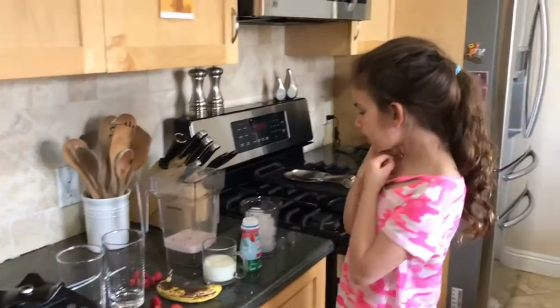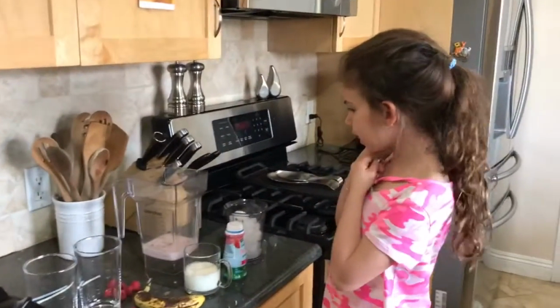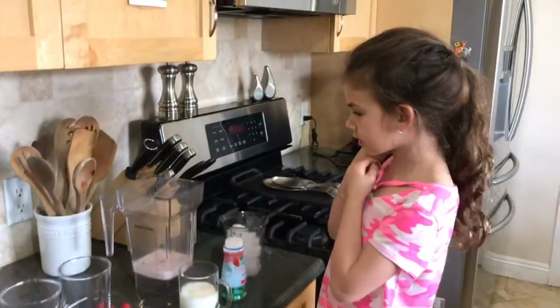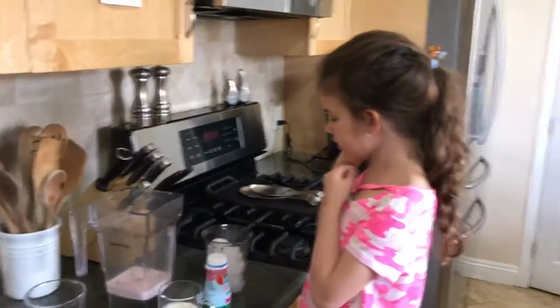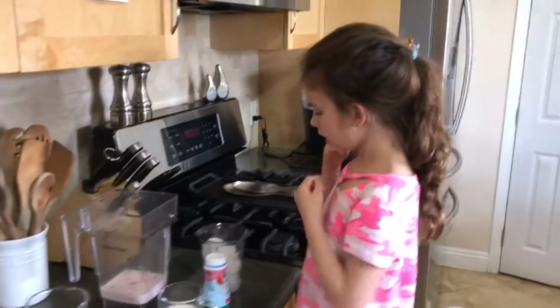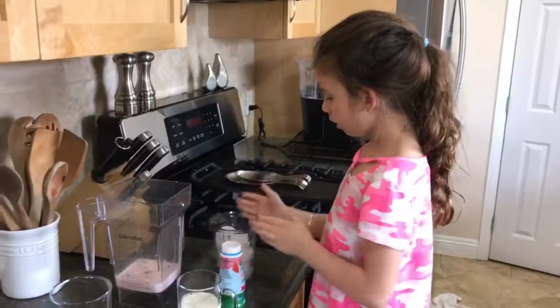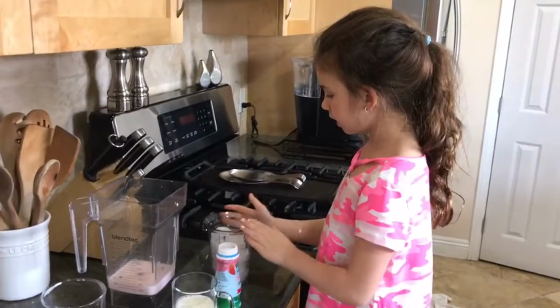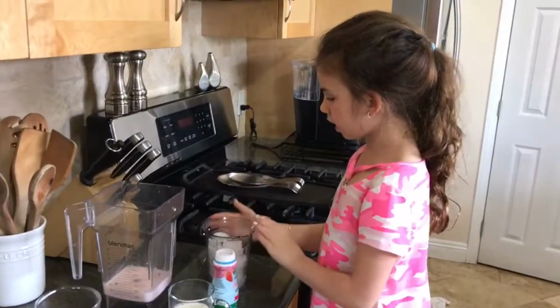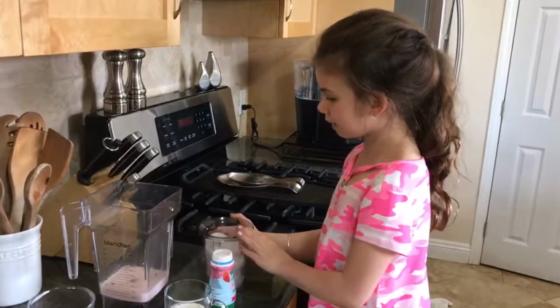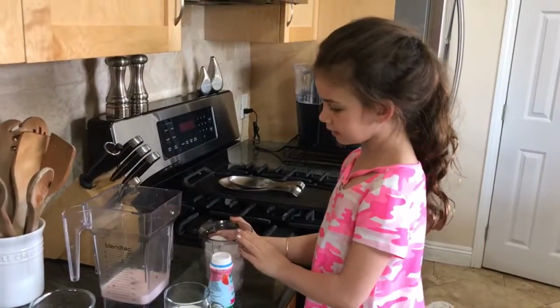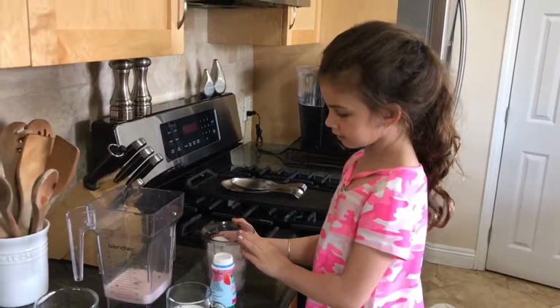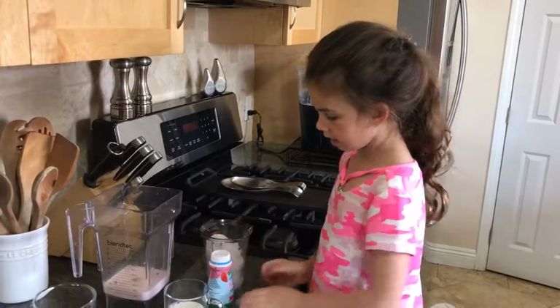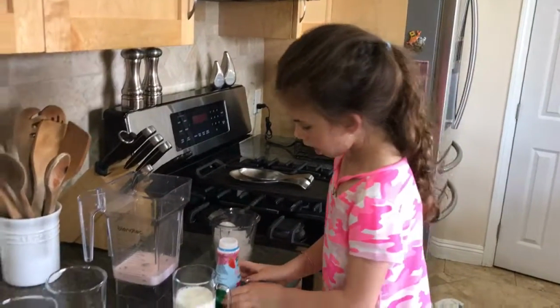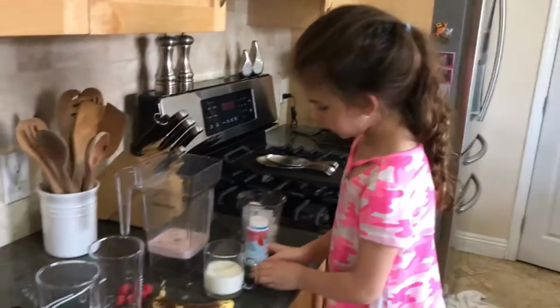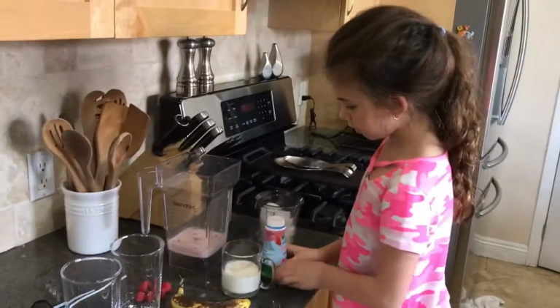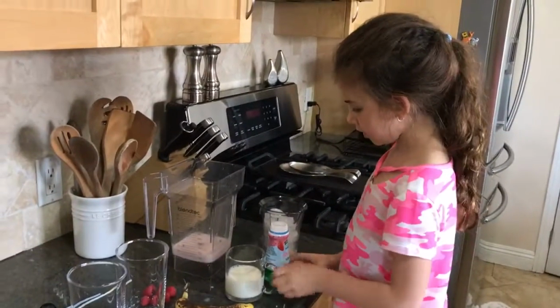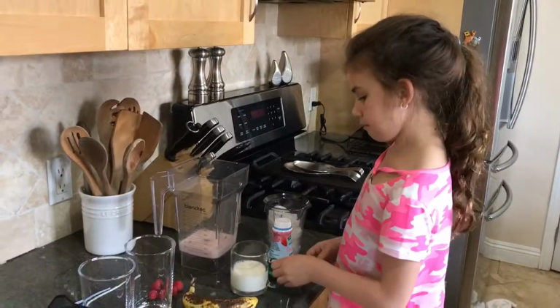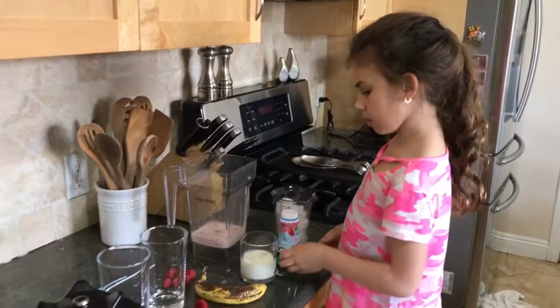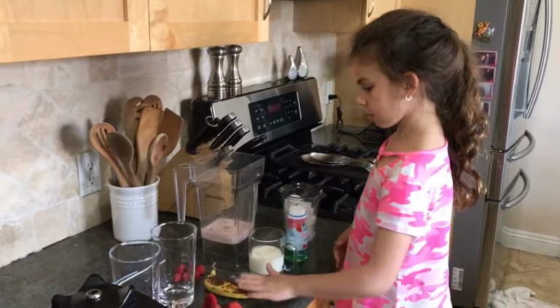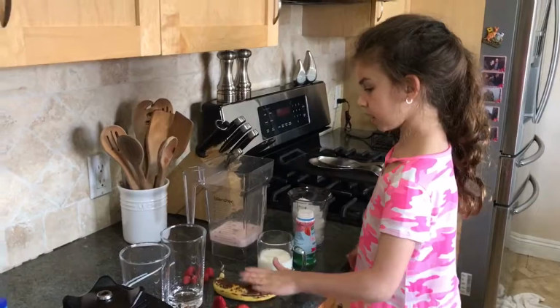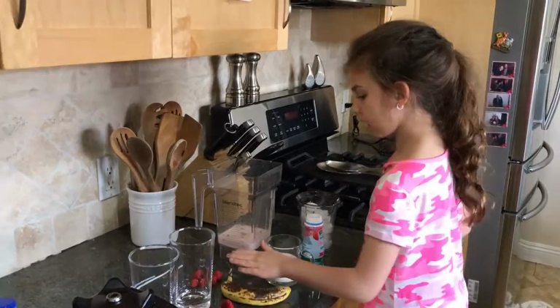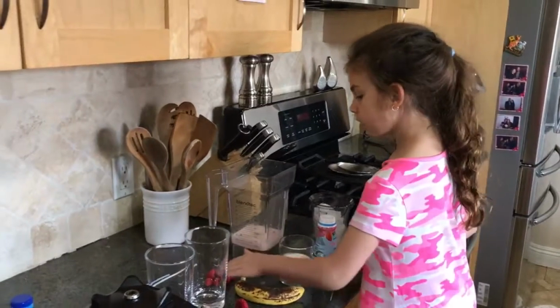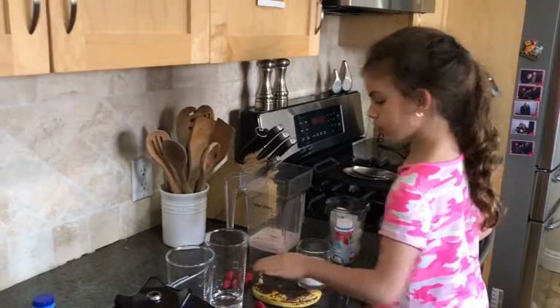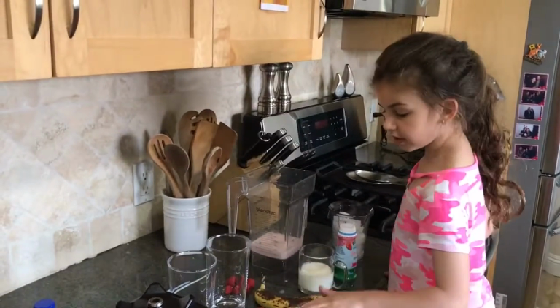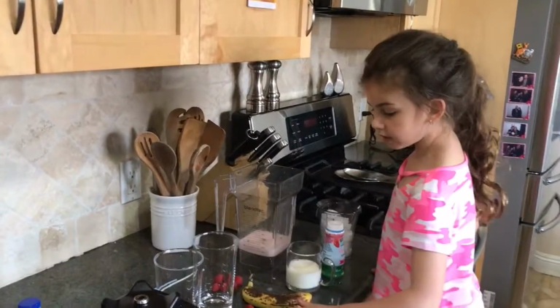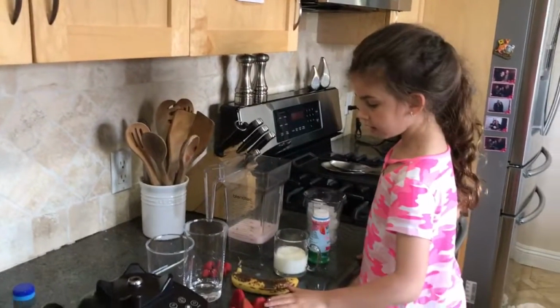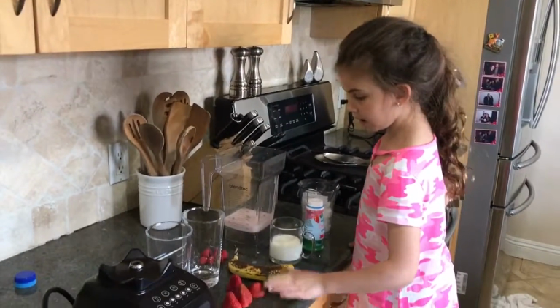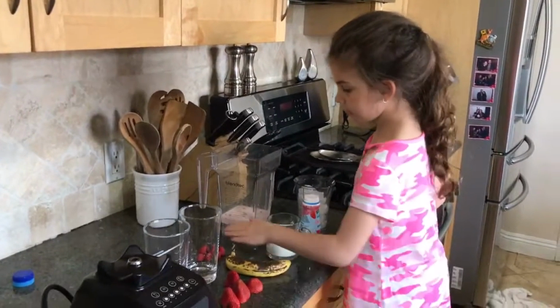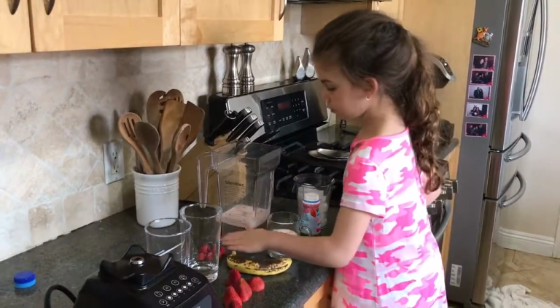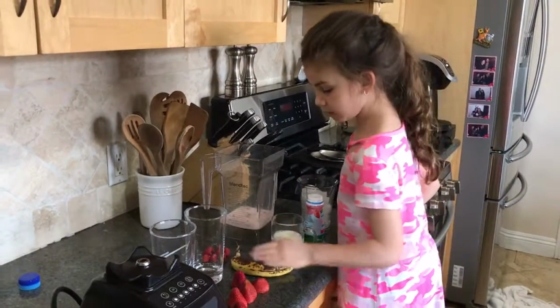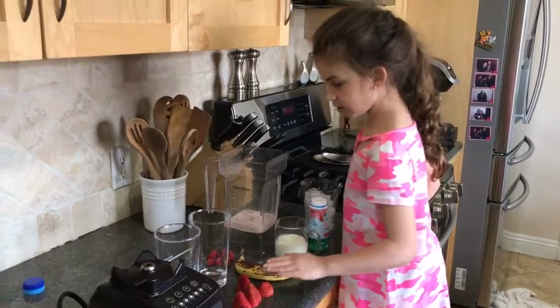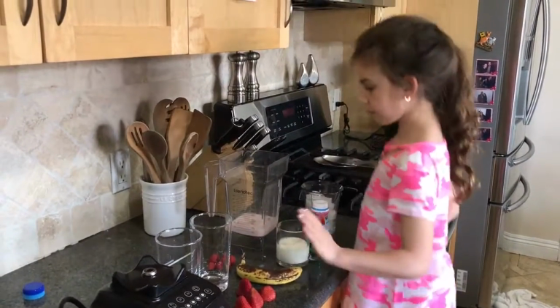I'm going to be making a smoothie with a cup of ice, yogurt, milk, banana, strawberries — I mean raspberries — strawberries.